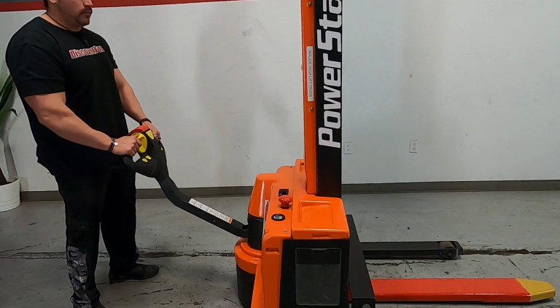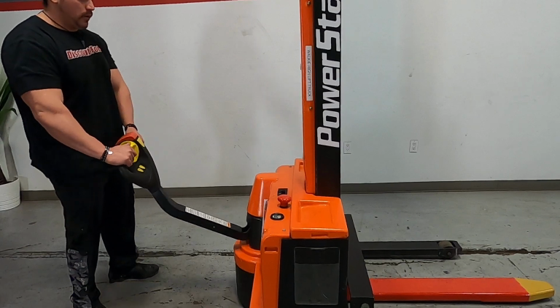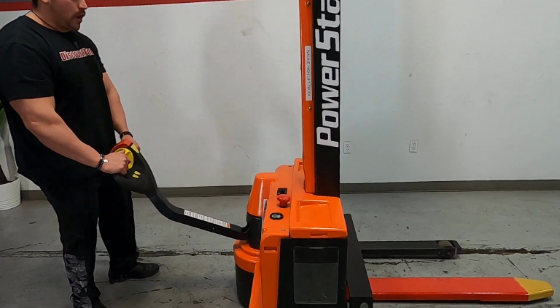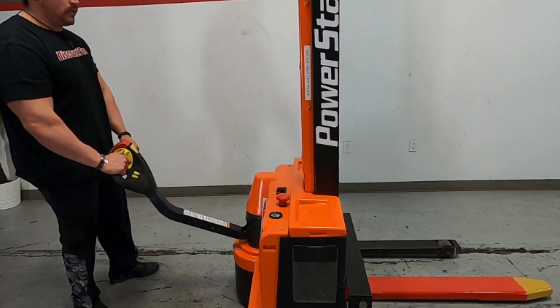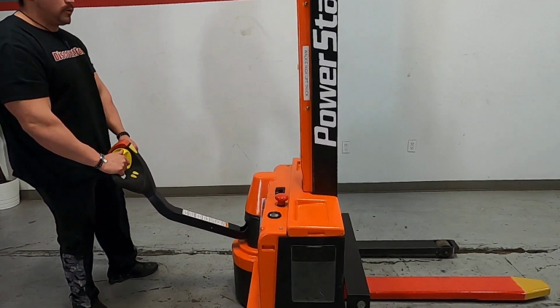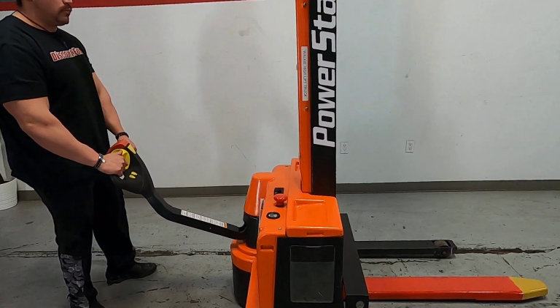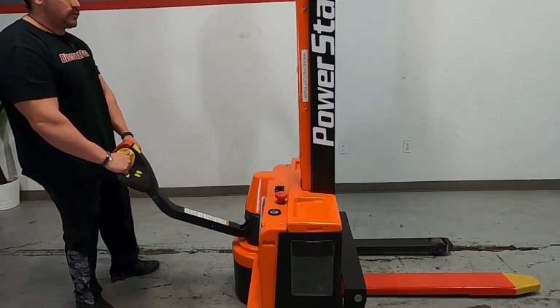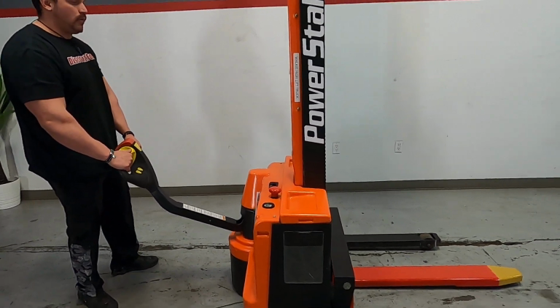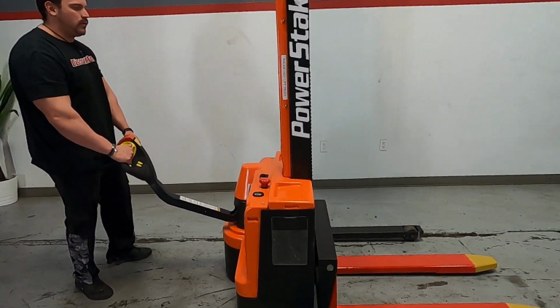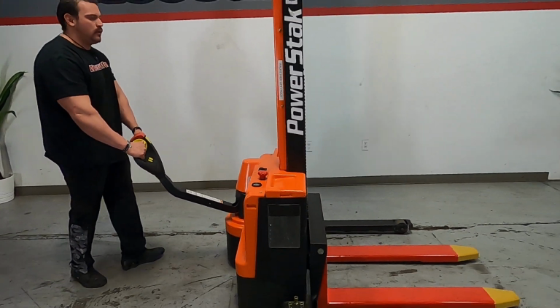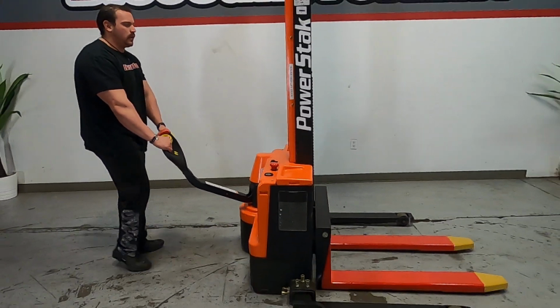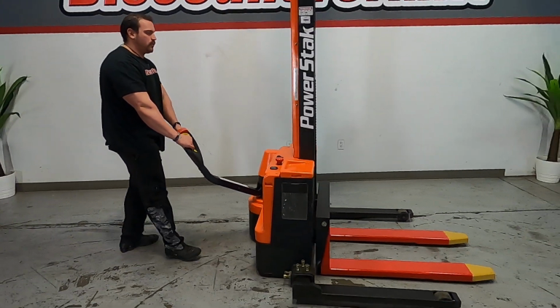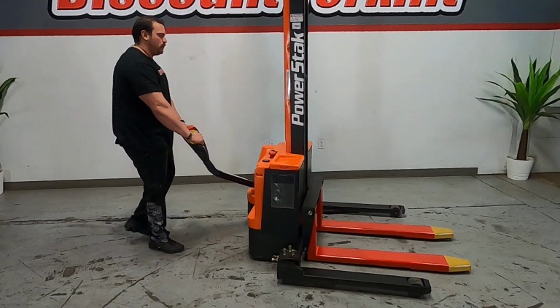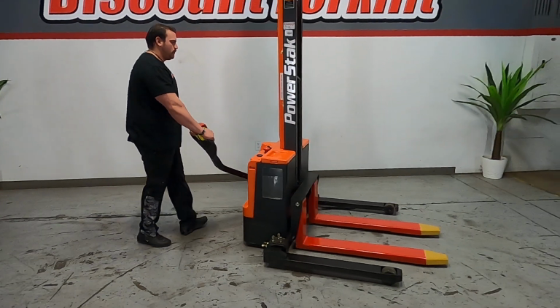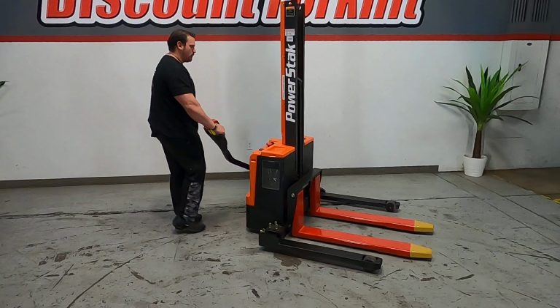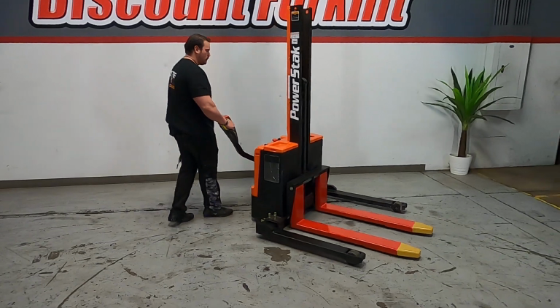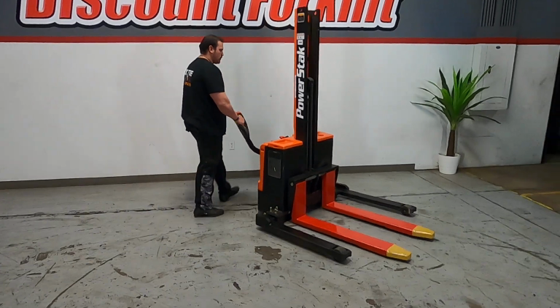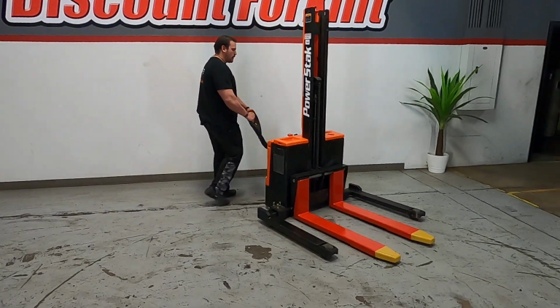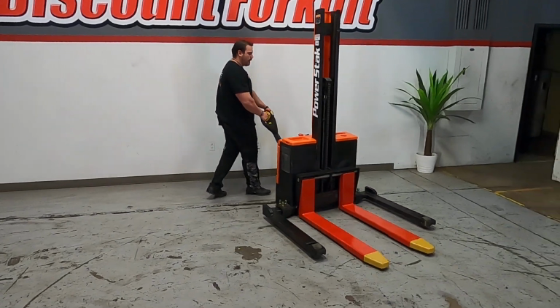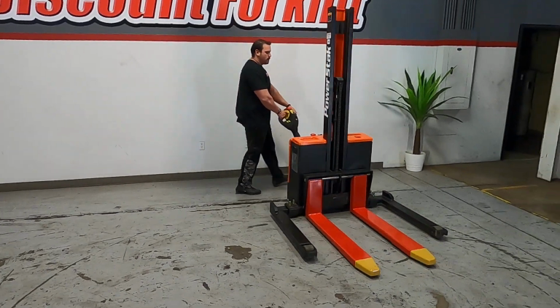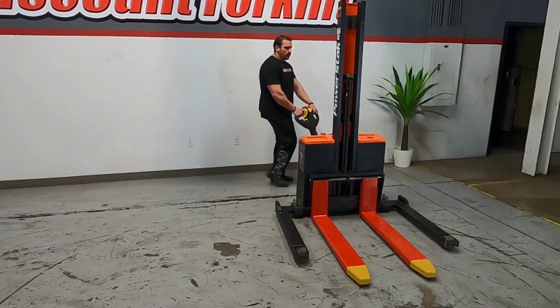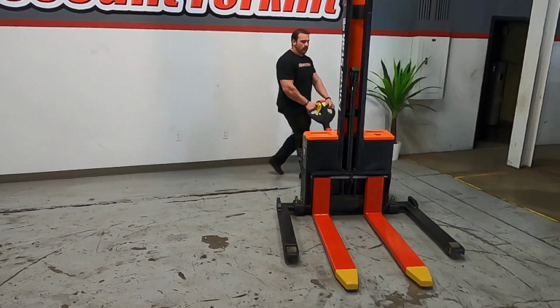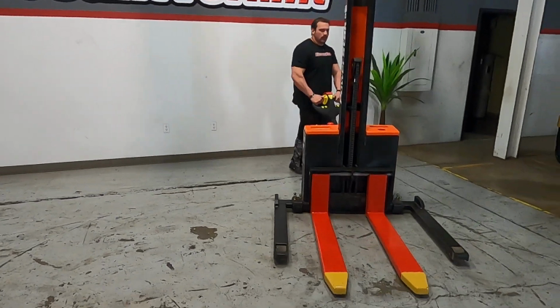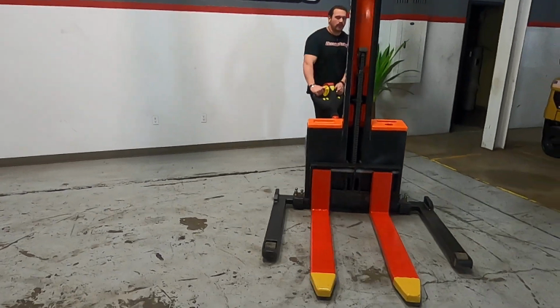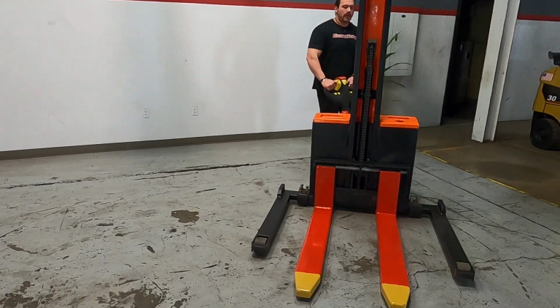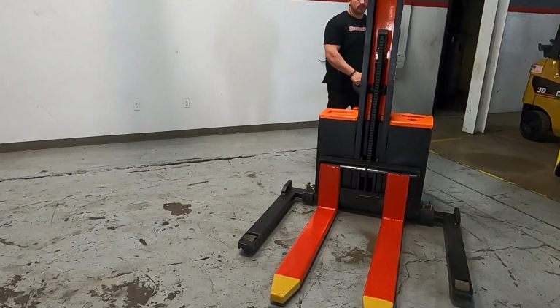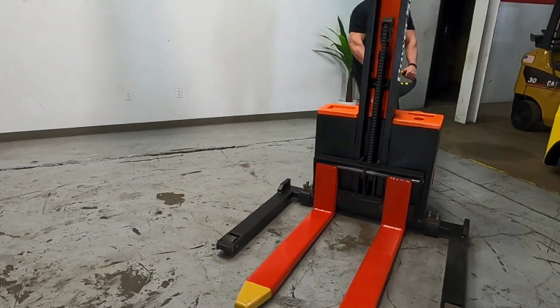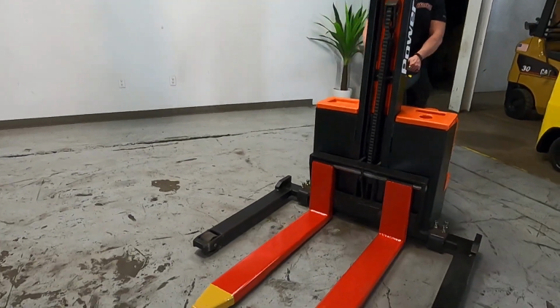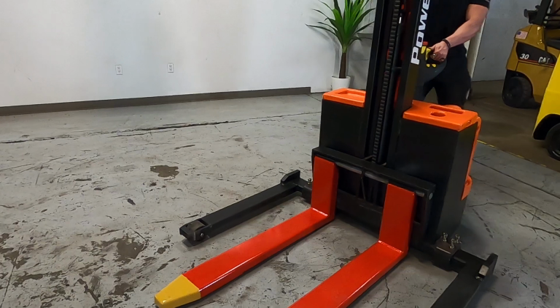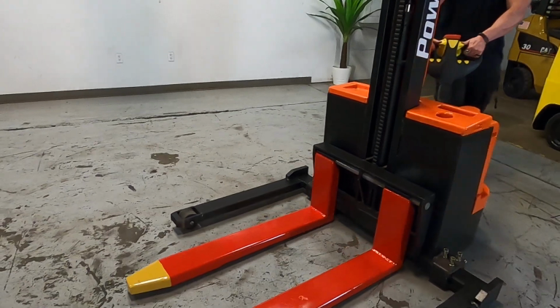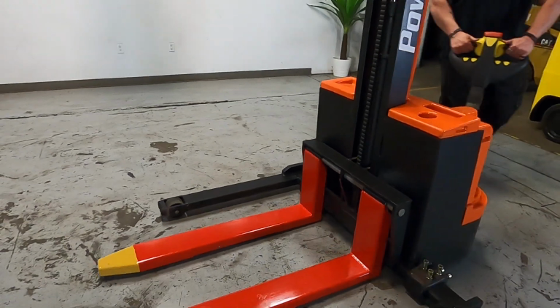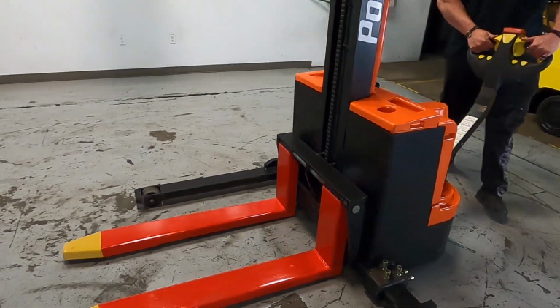Your horn is right here — pretty loud and annoying, to let everybody know you are operating a lift. I'm going to go ahead and move this thing forward and take it in a circle. This thing does have some push to it, so it will move pretty quick.